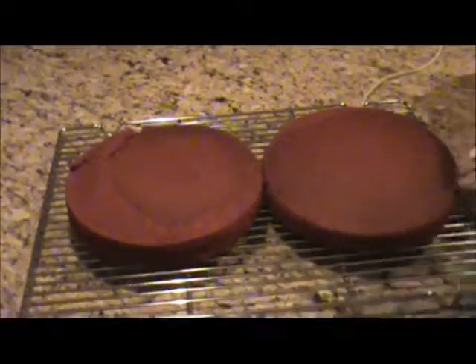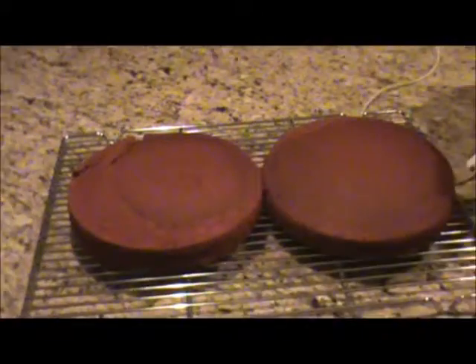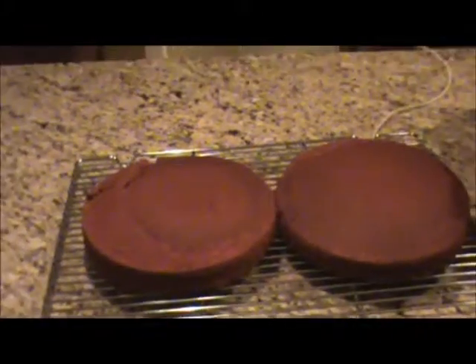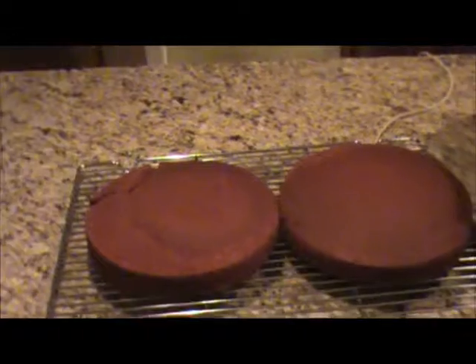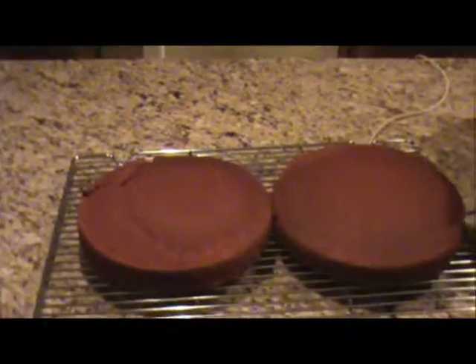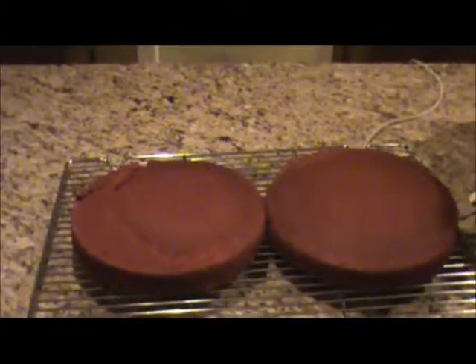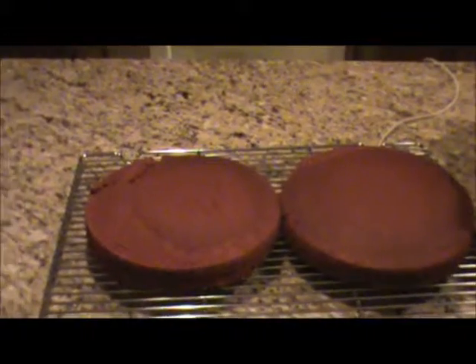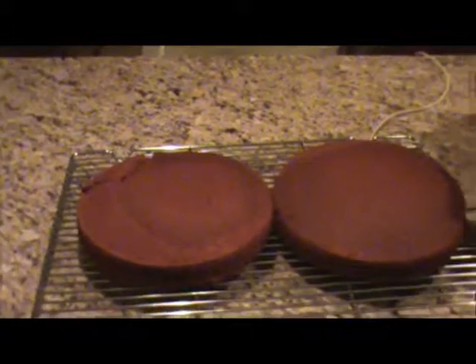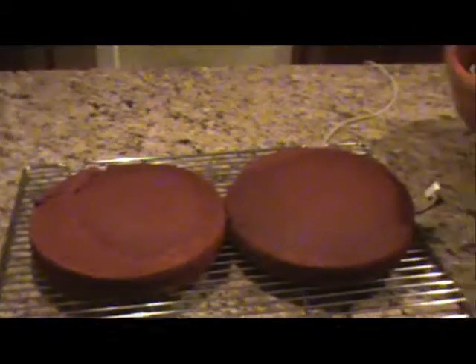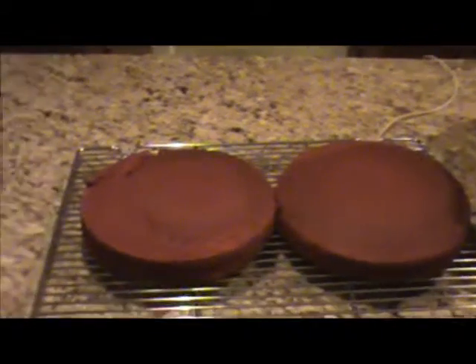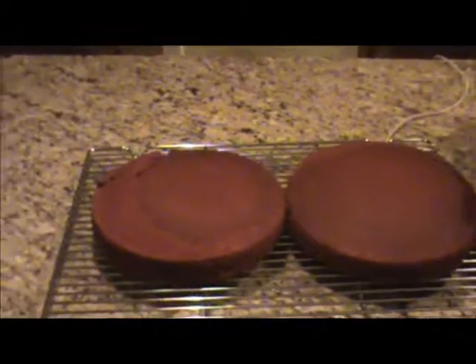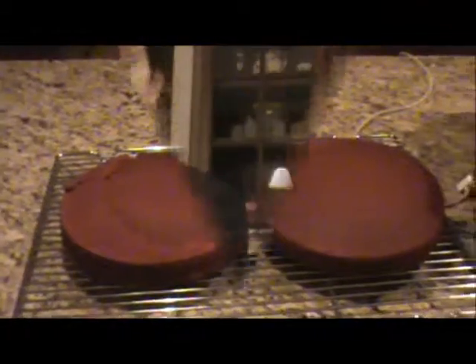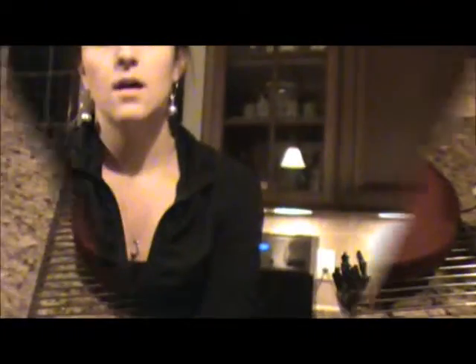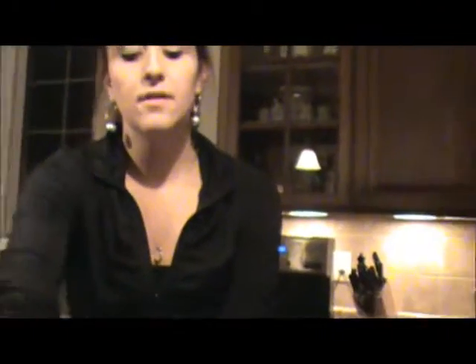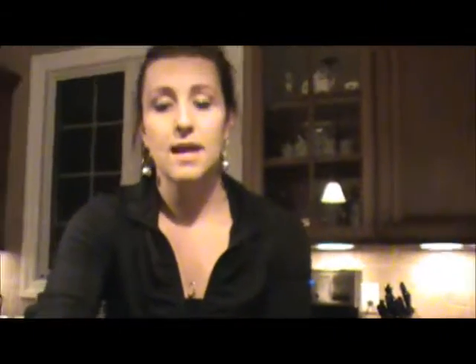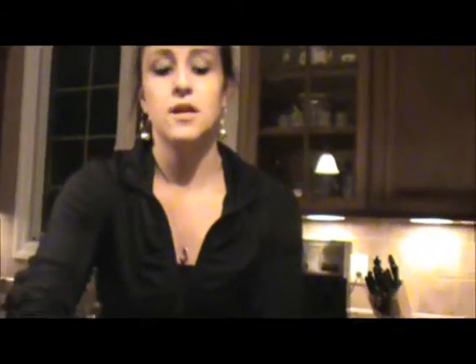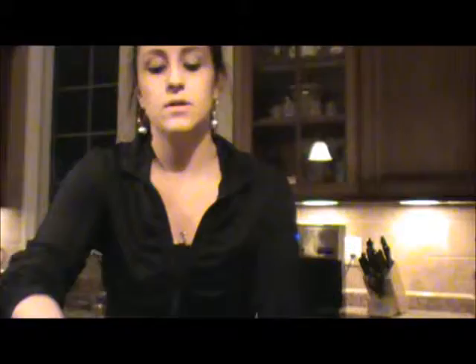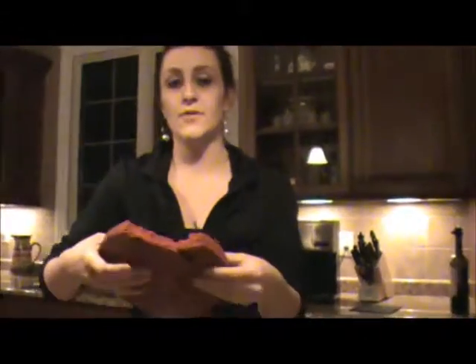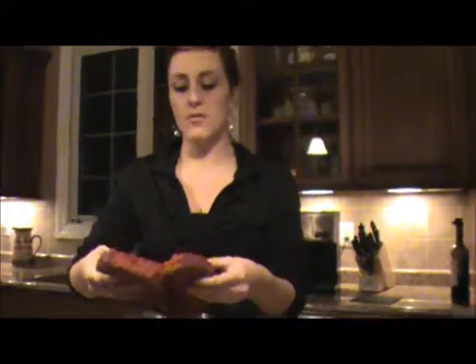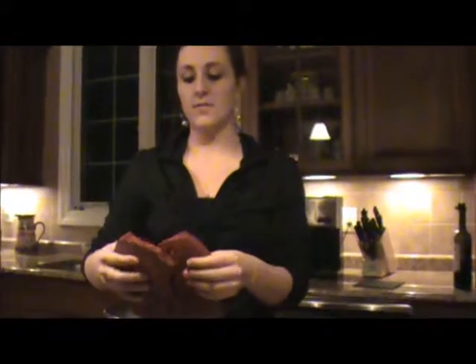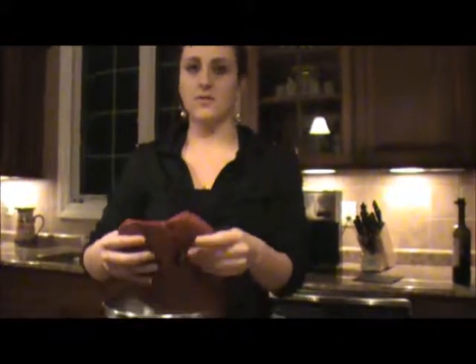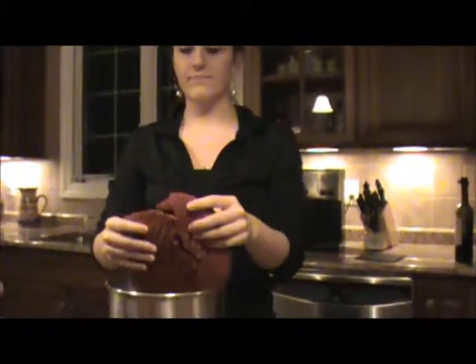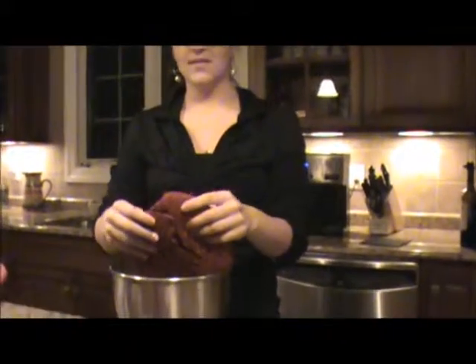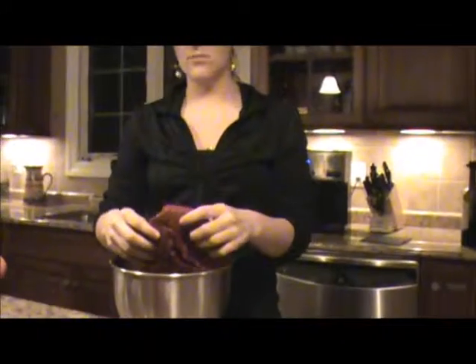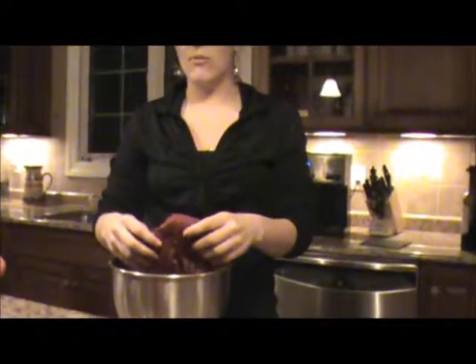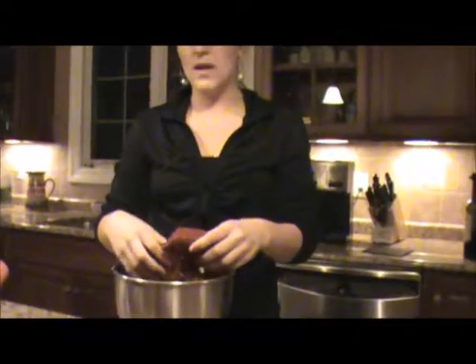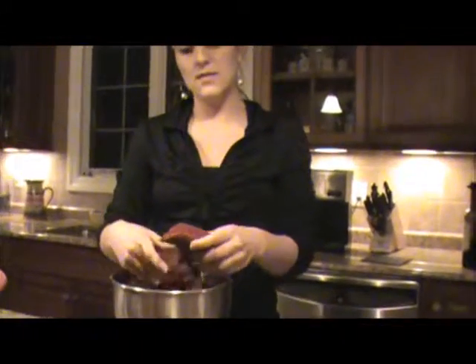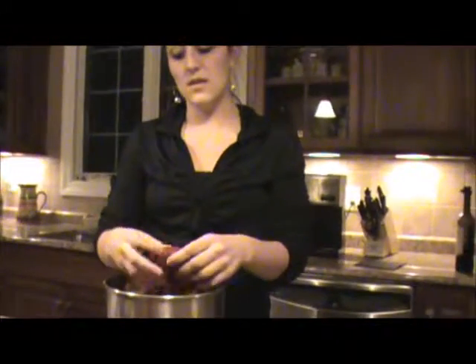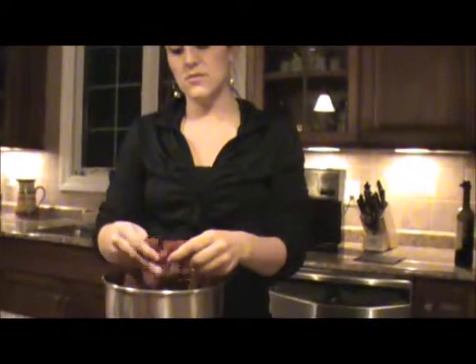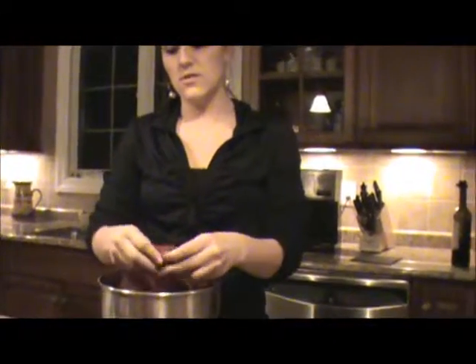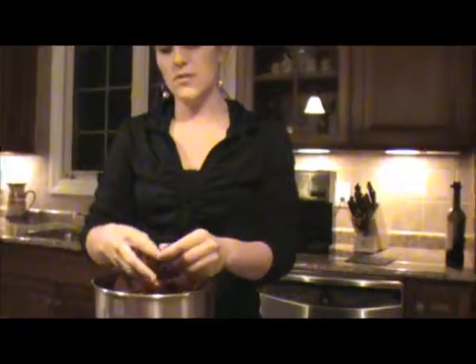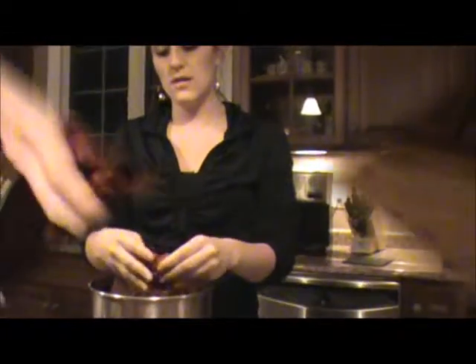Now we just have to wait on the cakes to cool, and then we will crumble them to make the cake balls. Now that the cakes are done, we have to crumble them — you just basically wash your hands and then crumble it with your hands.